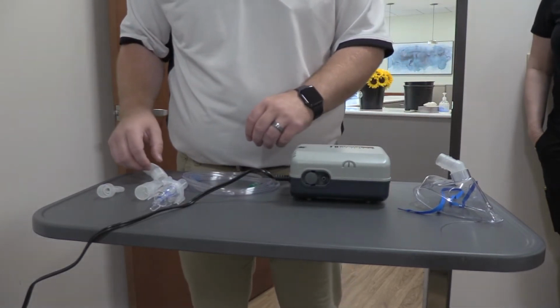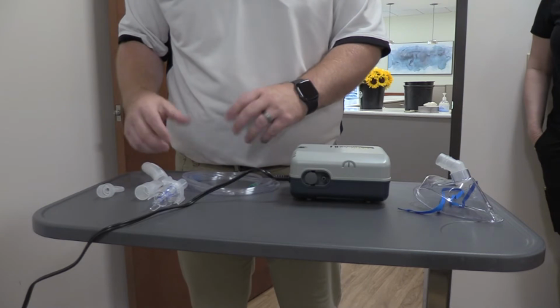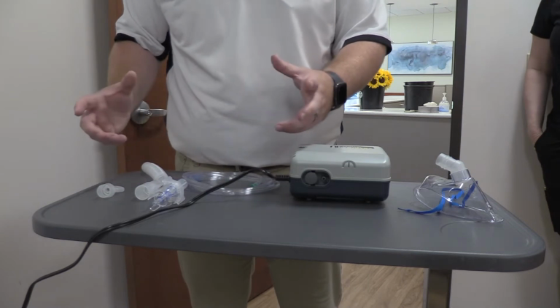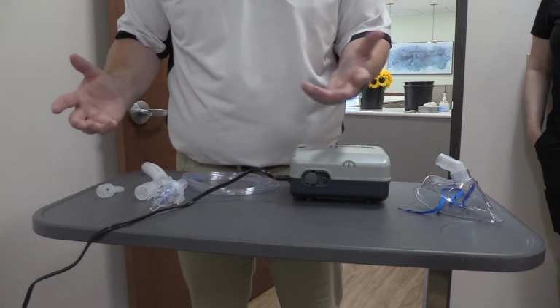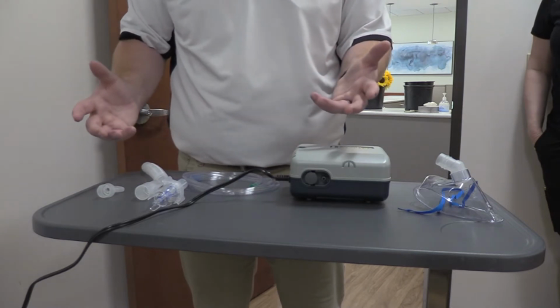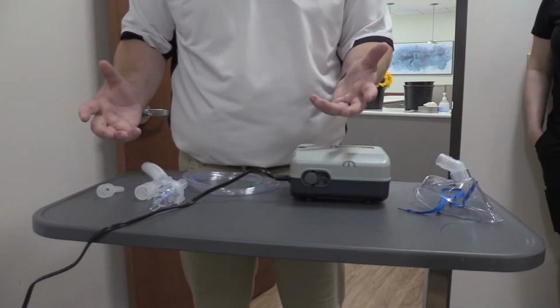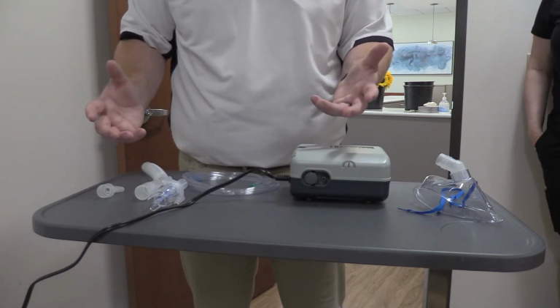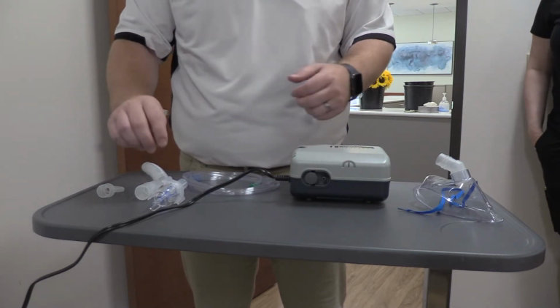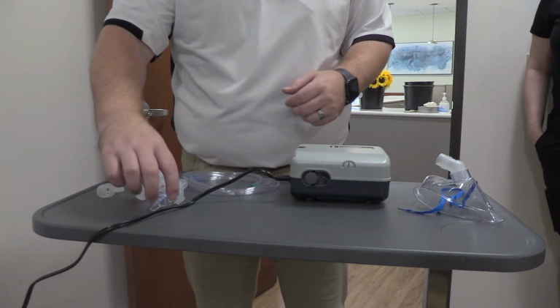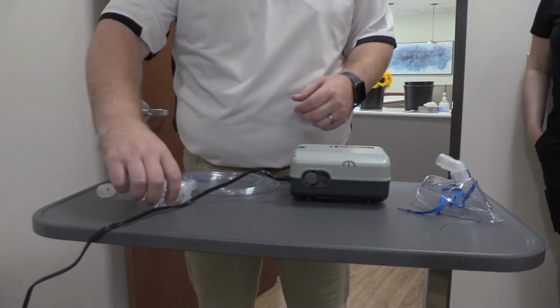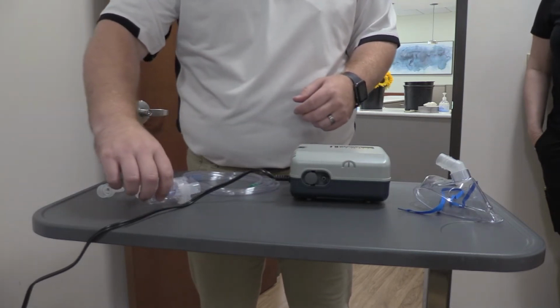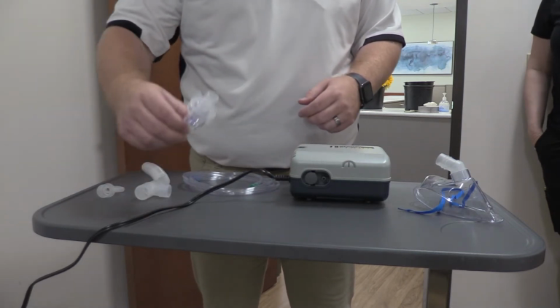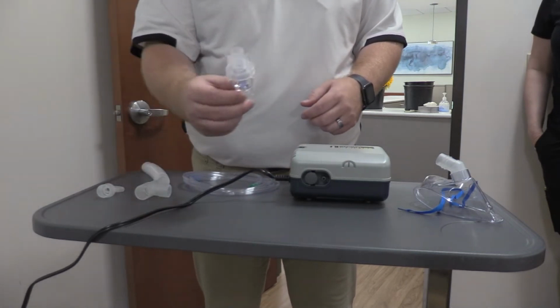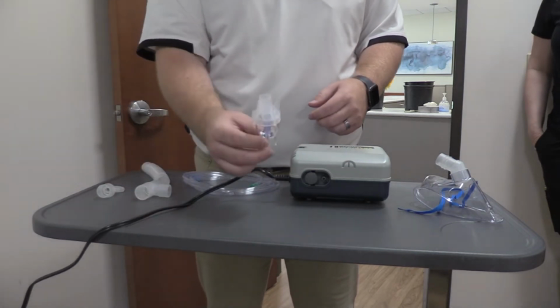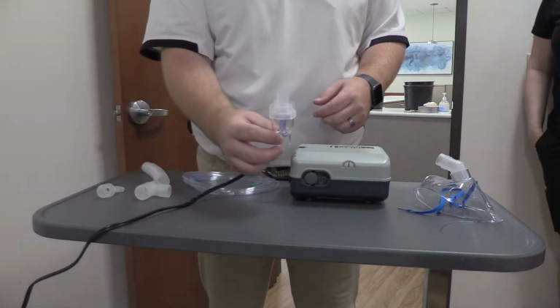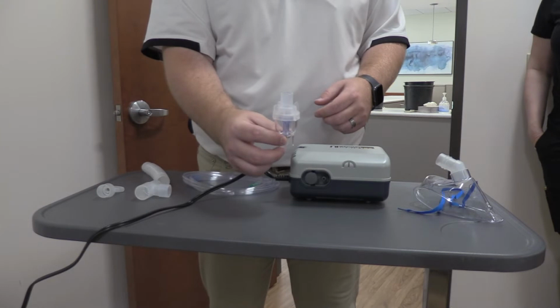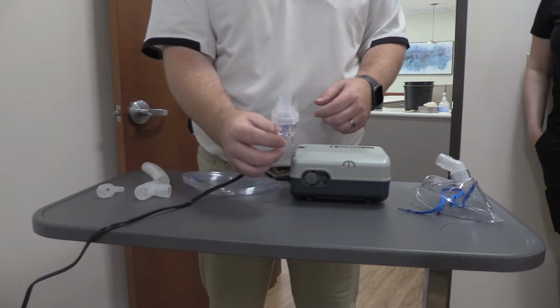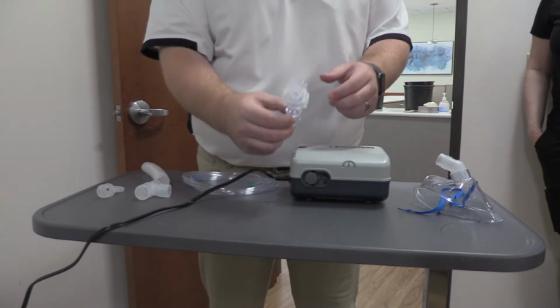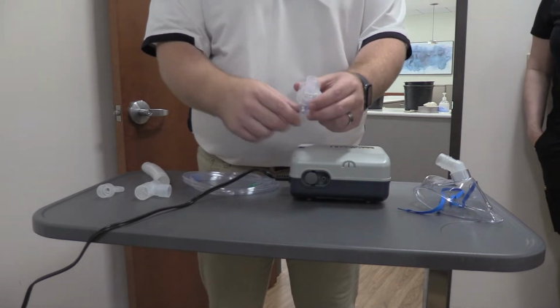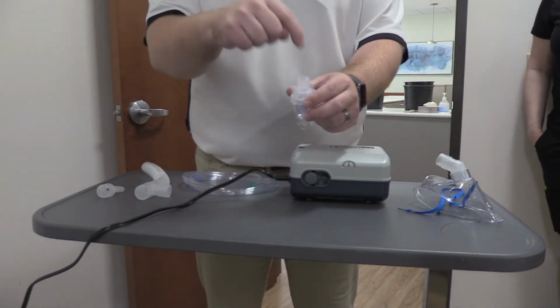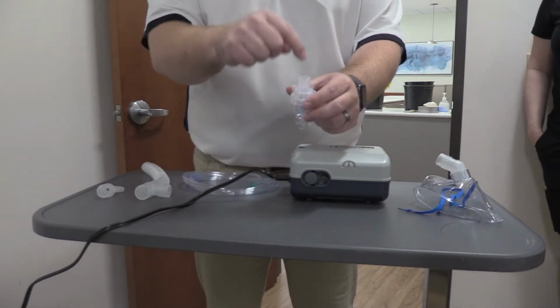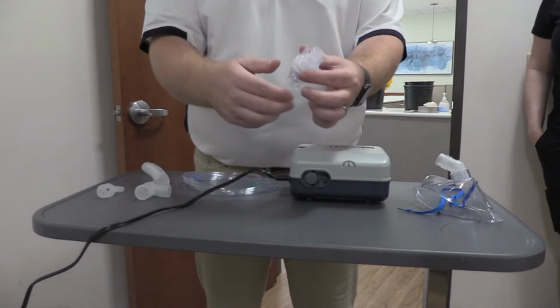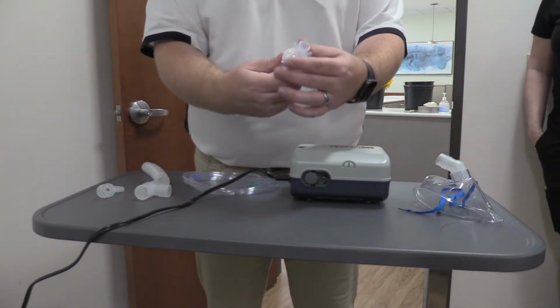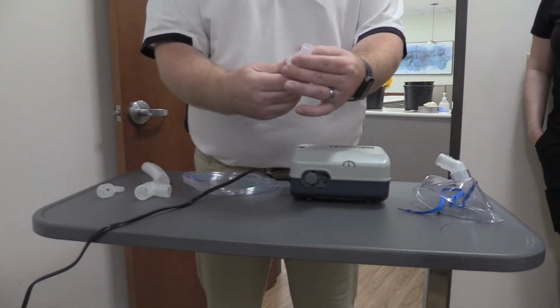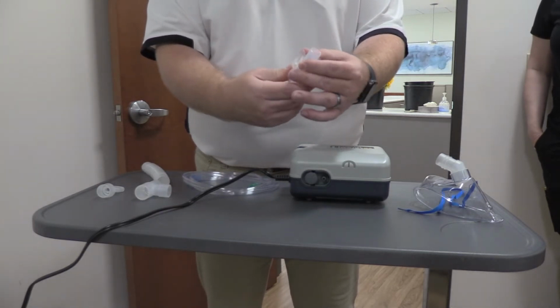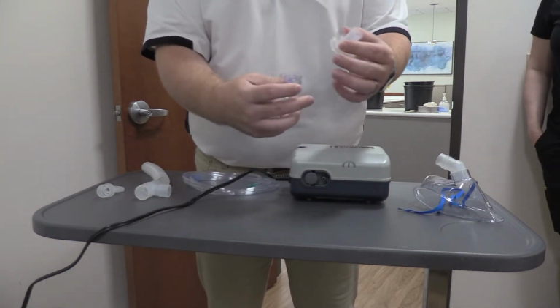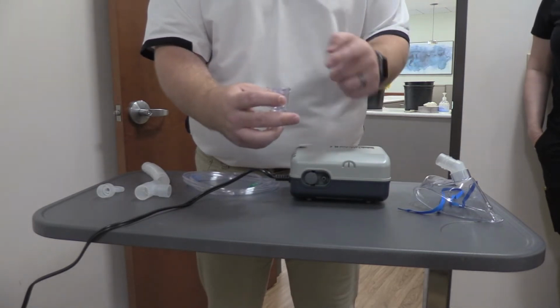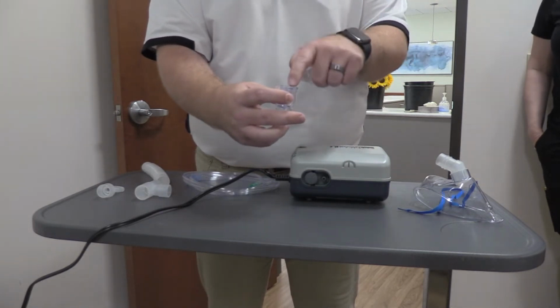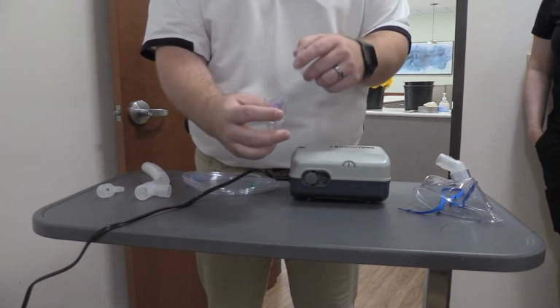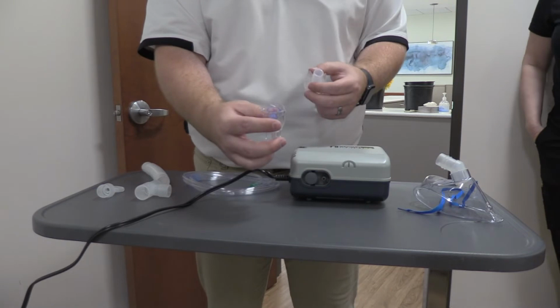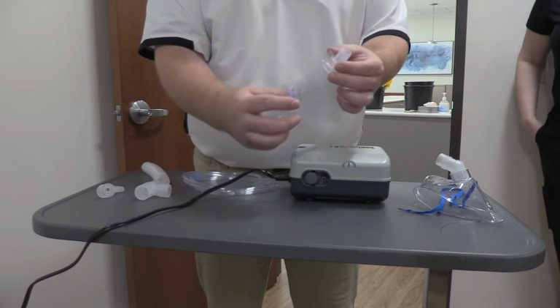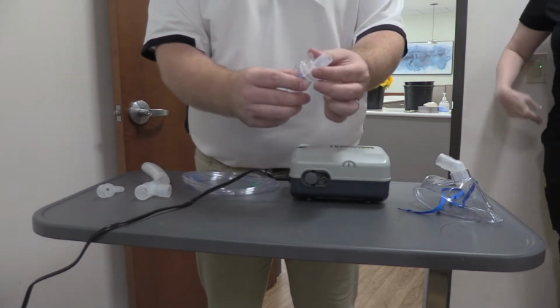With any nebulizer treatment you obviously have to have a spot to put your medicine. There is something called a nebulizer cup. You can pour the medicine right down into the top, or you can unscrew it and put the medicine in that way.